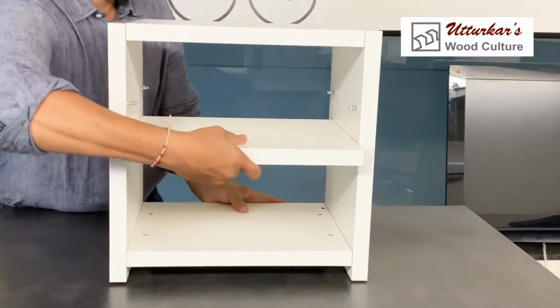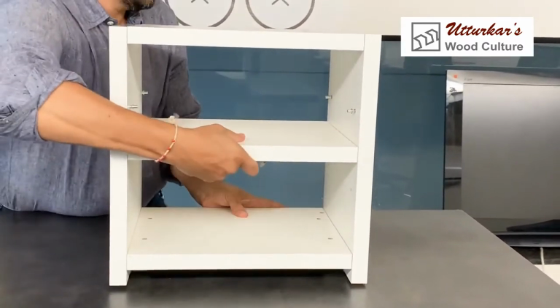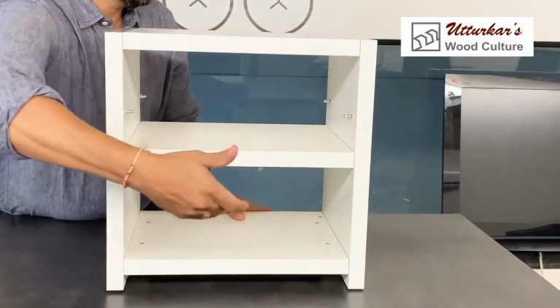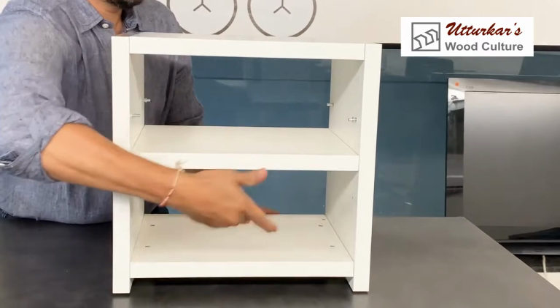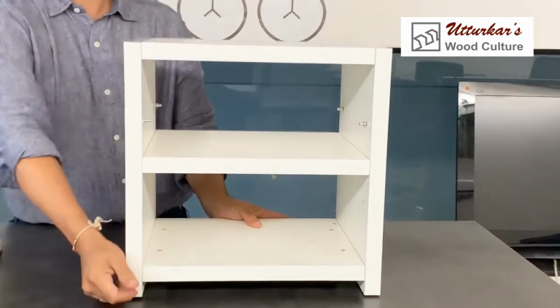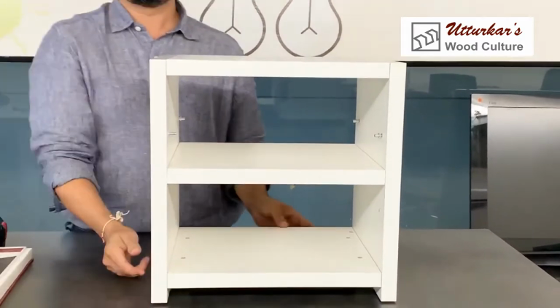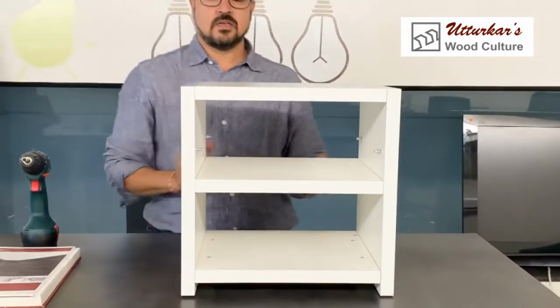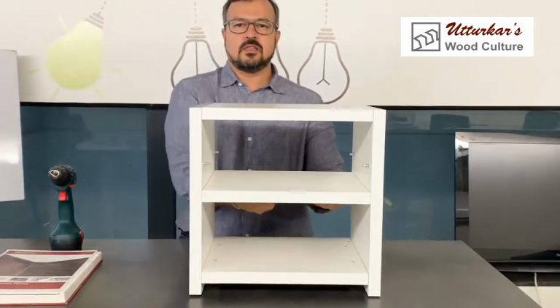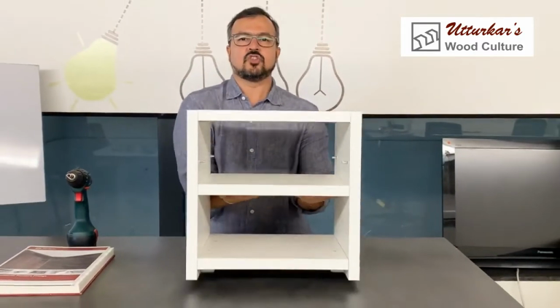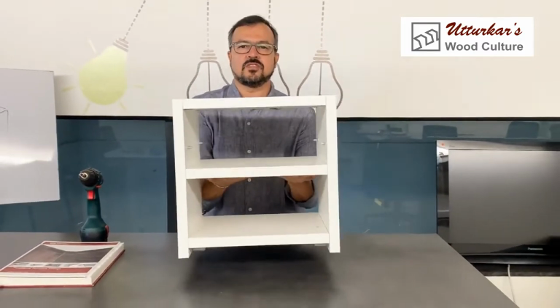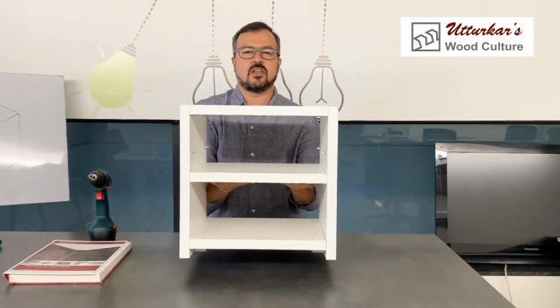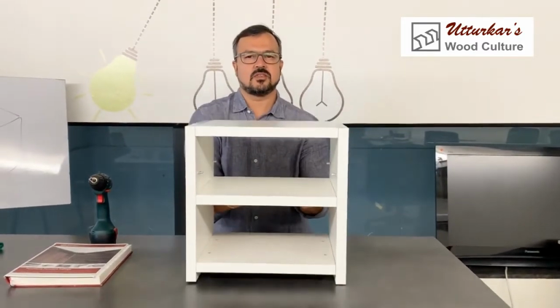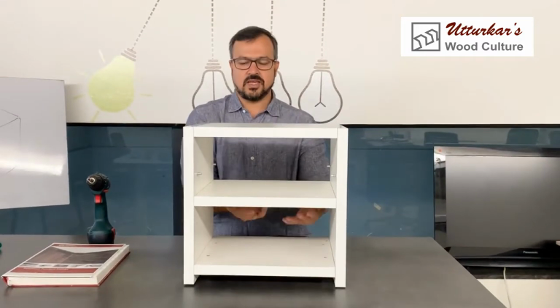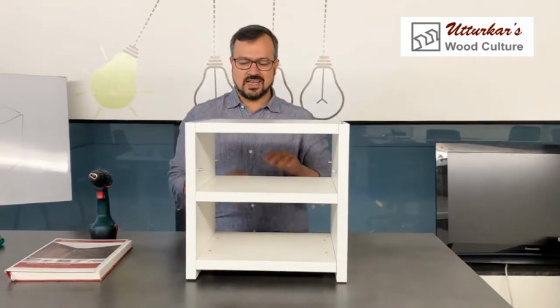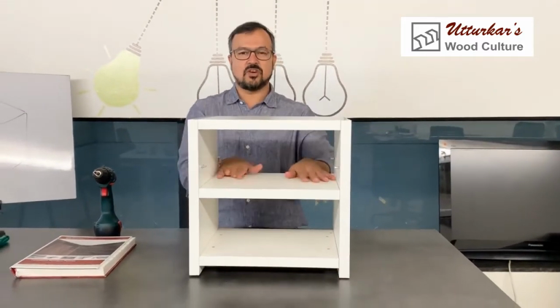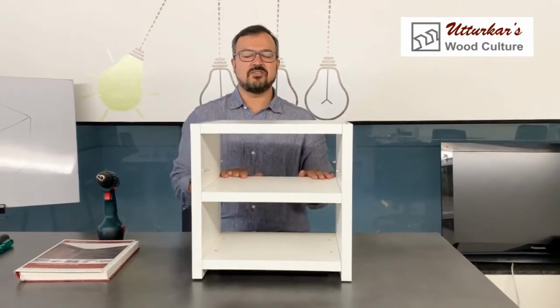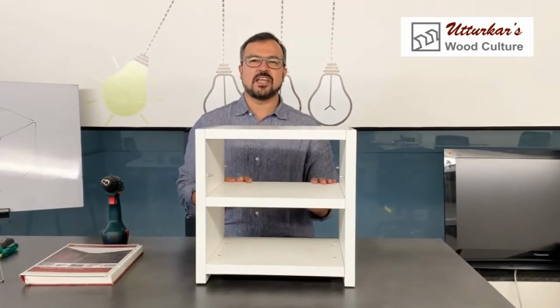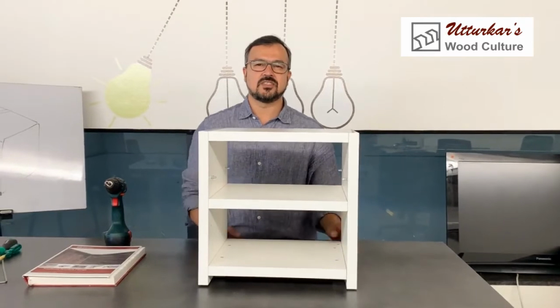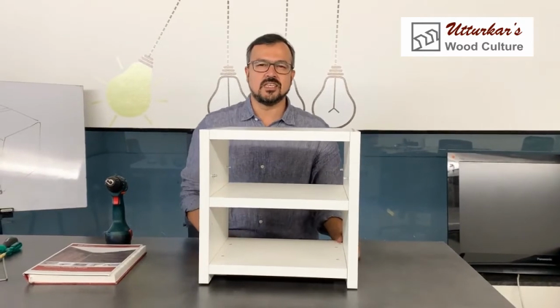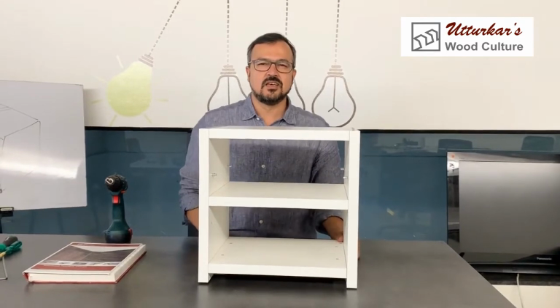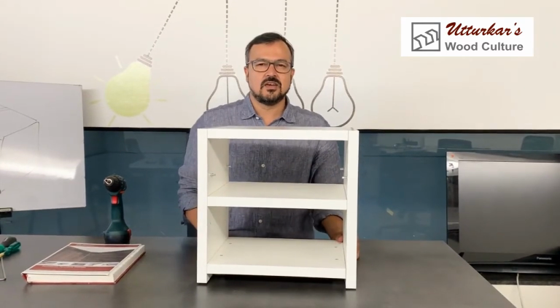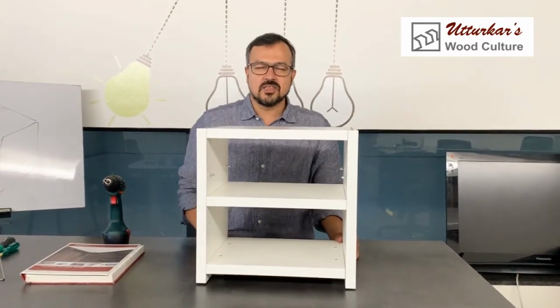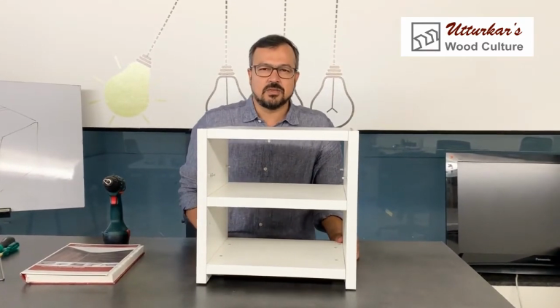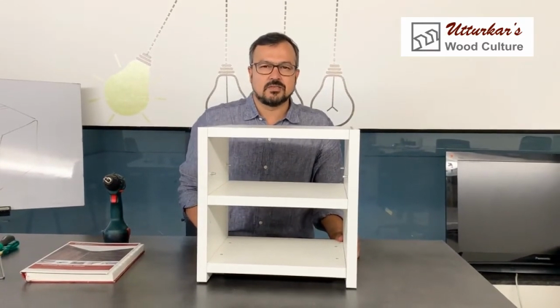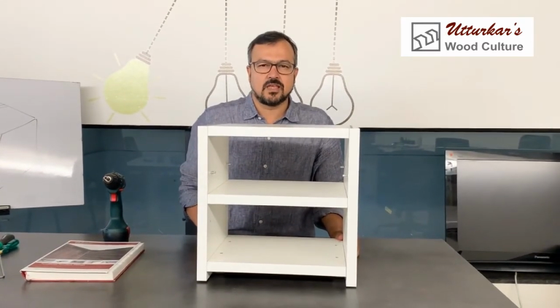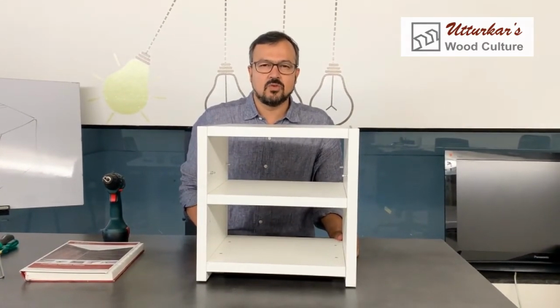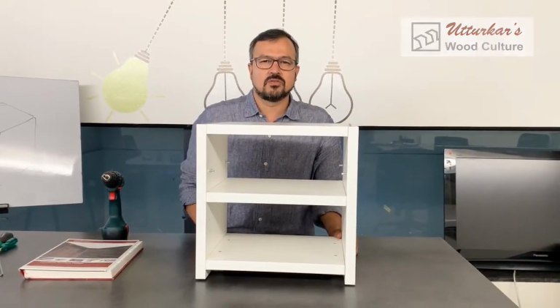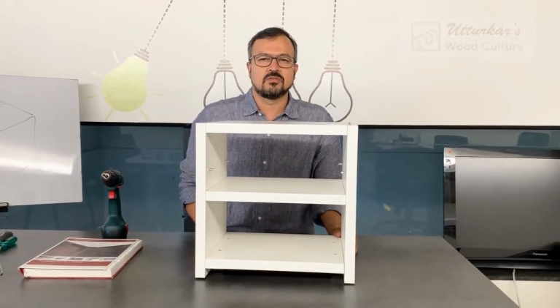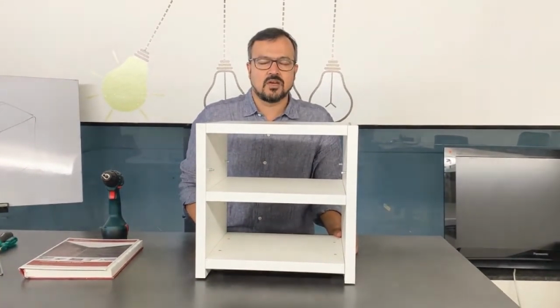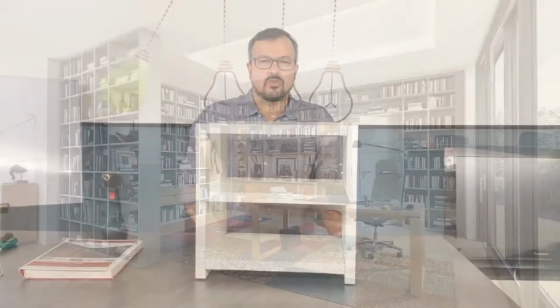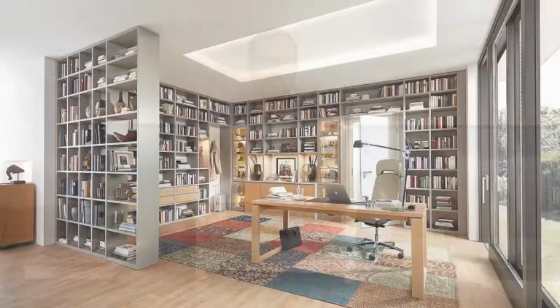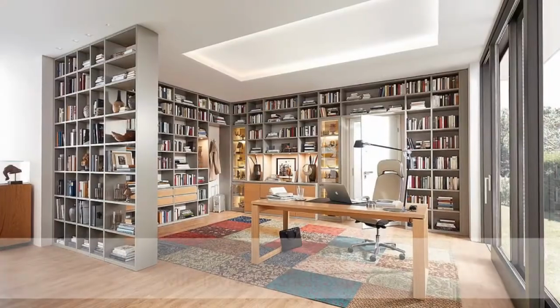It's closed and it's locked — the whole shelf is locked in place, and I do not have any connections visible on this cabinet. Thank you very much.